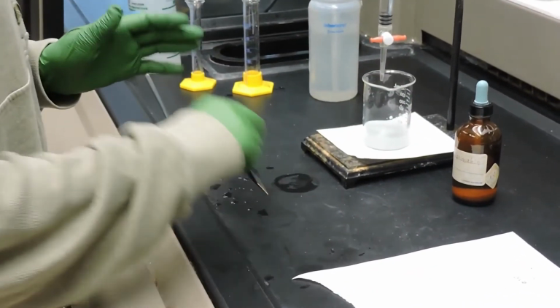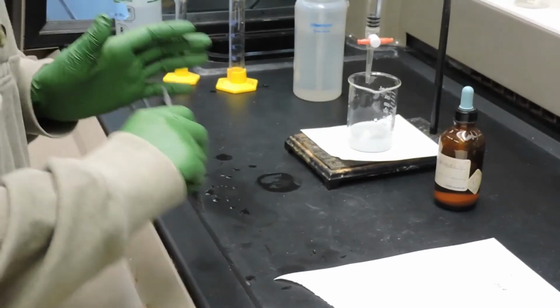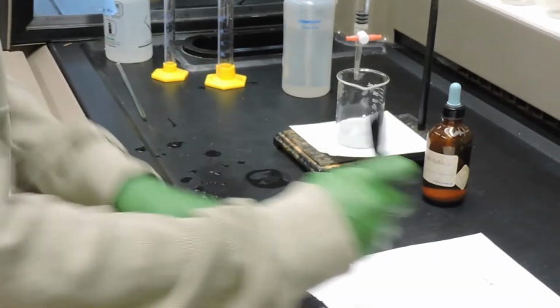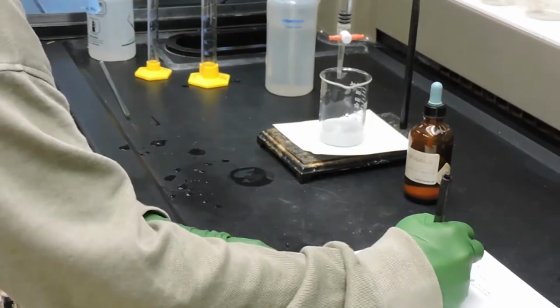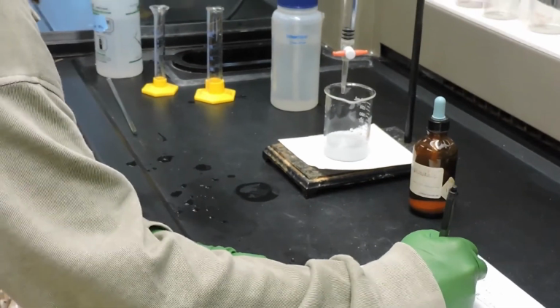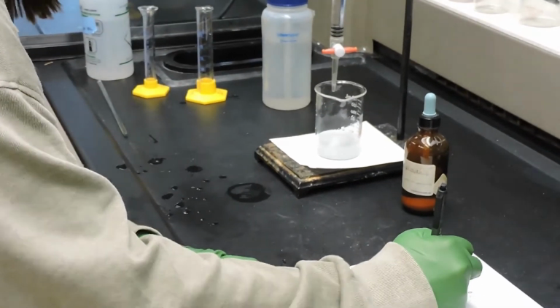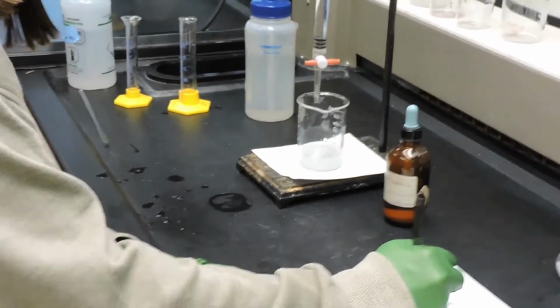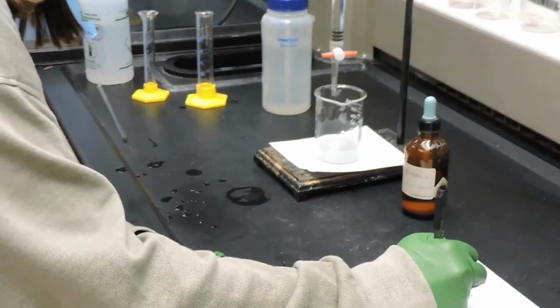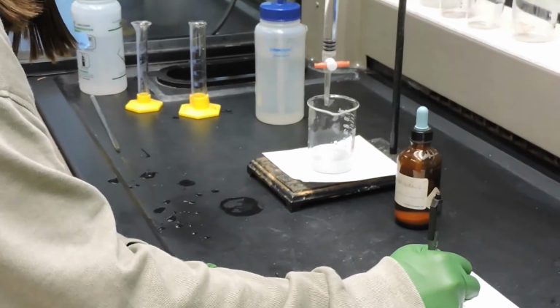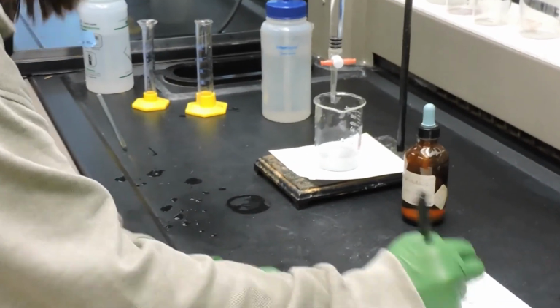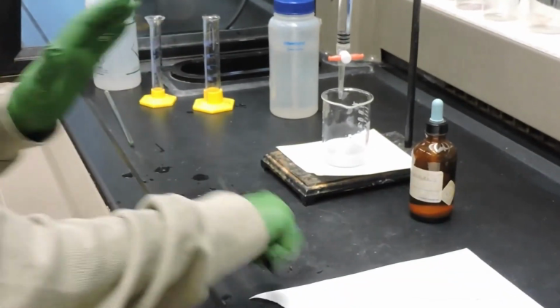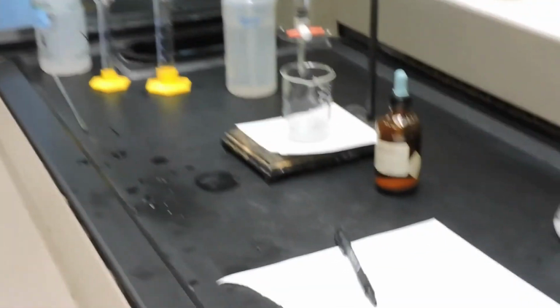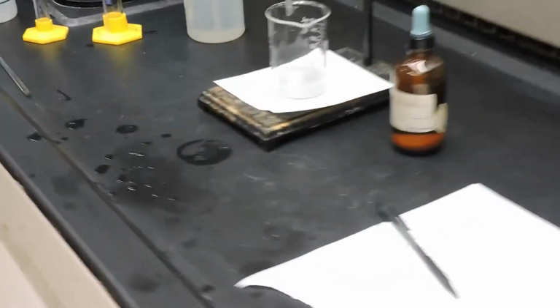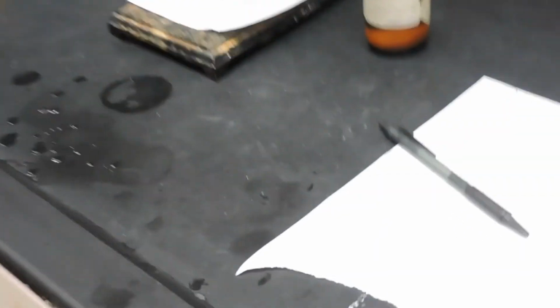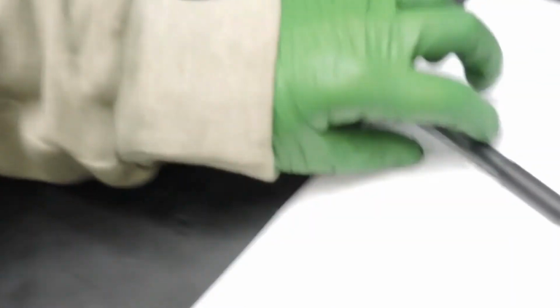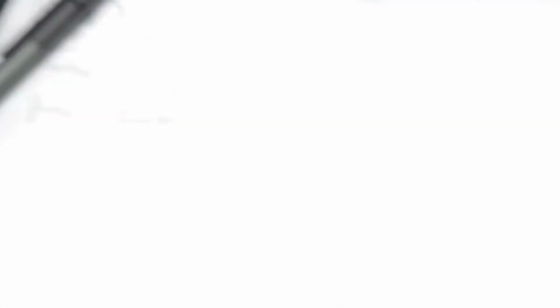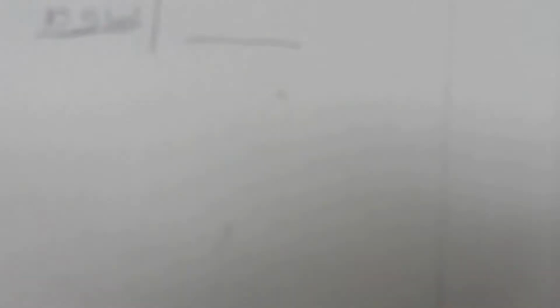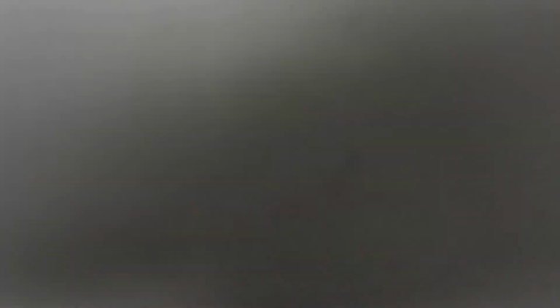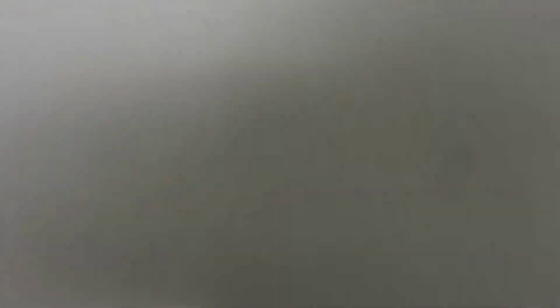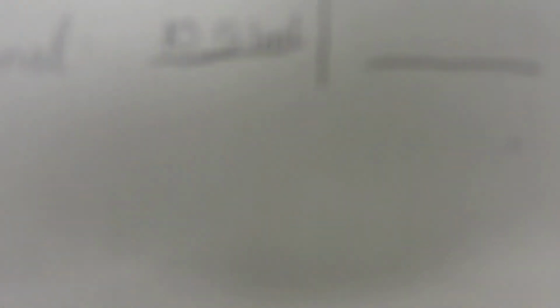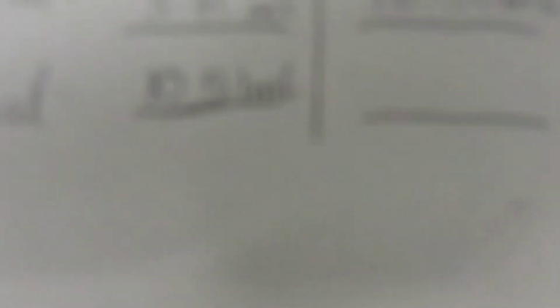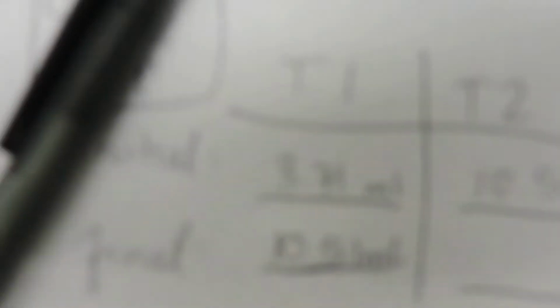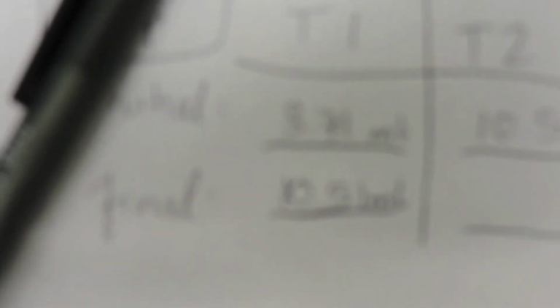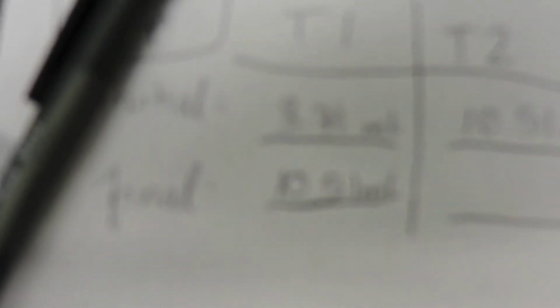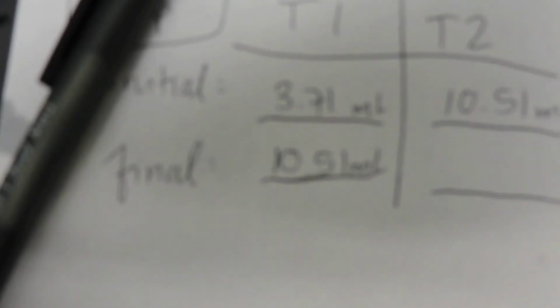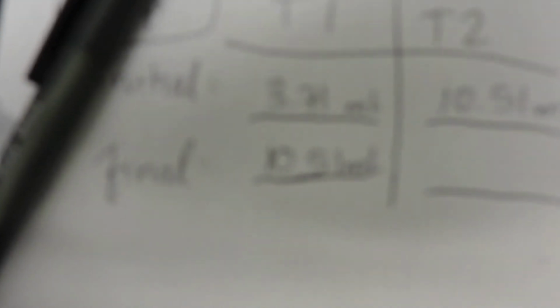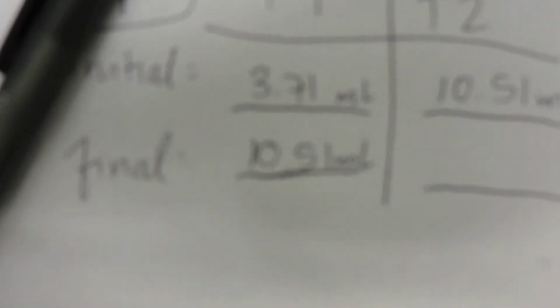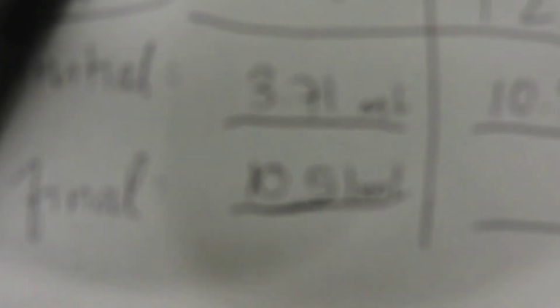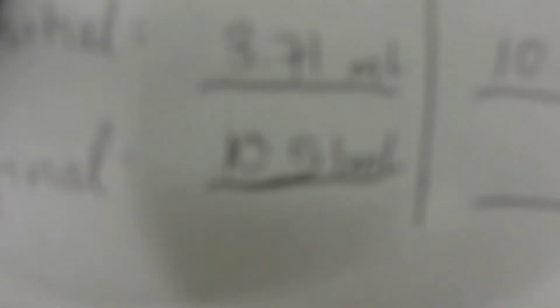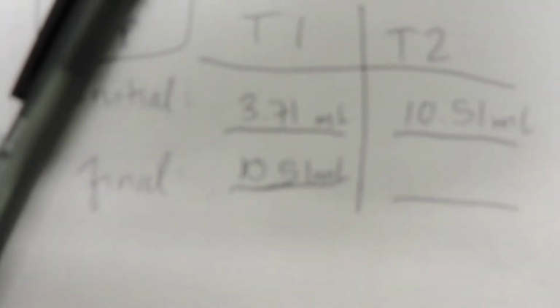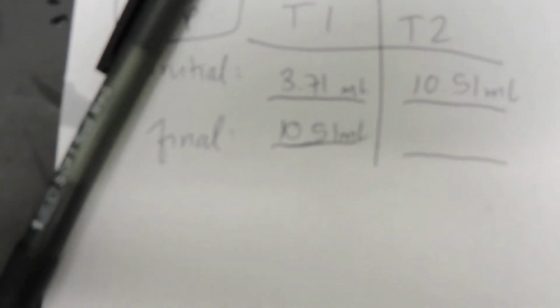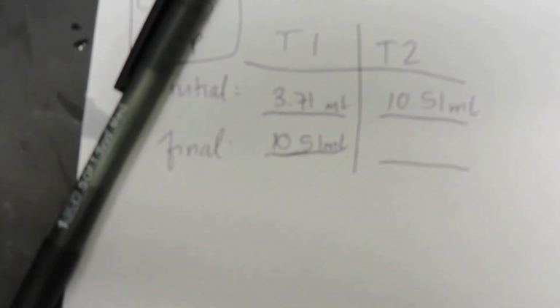The initial volume of the burette for trial two is the same as the final volume for trial one, which is 10.51 milliliters.